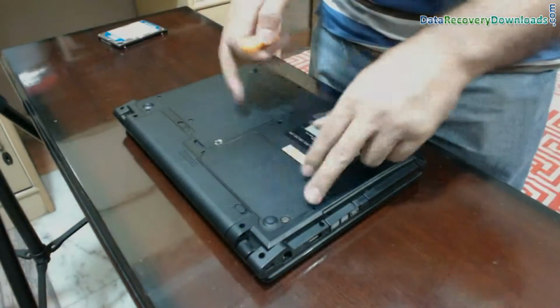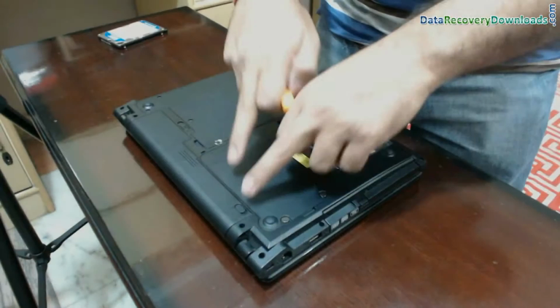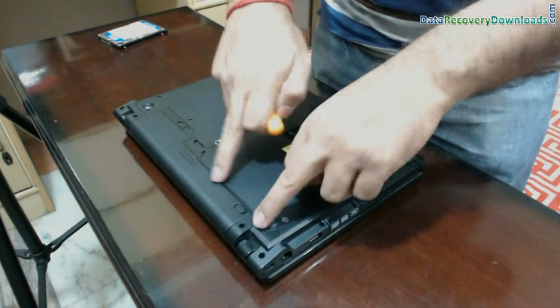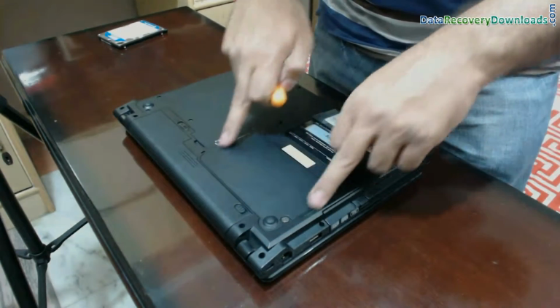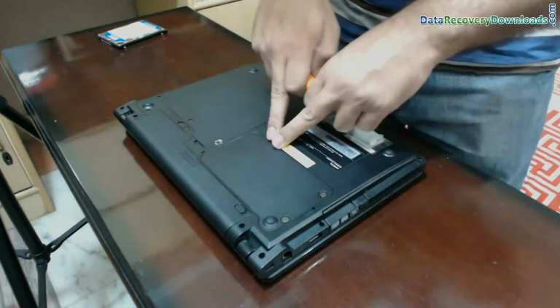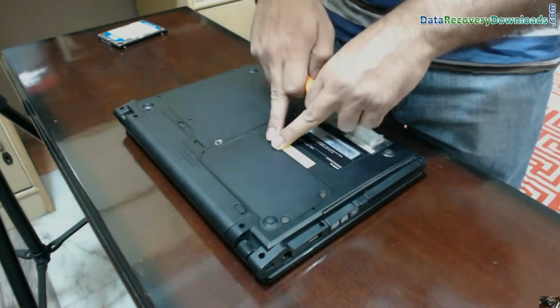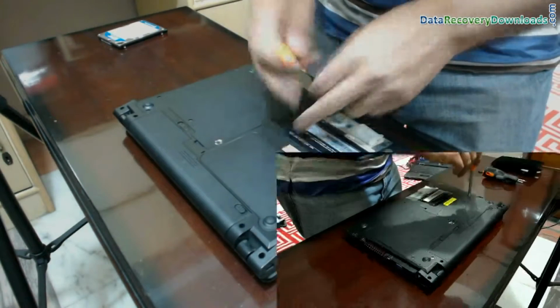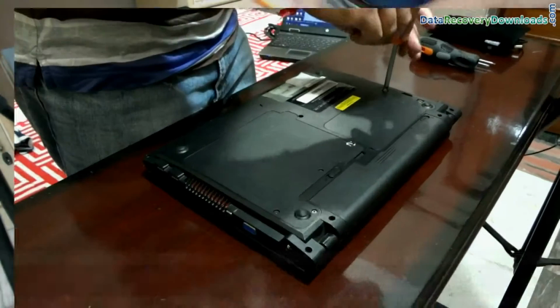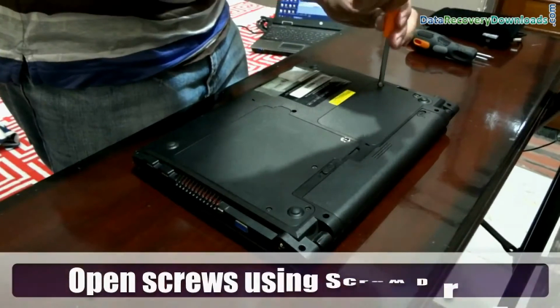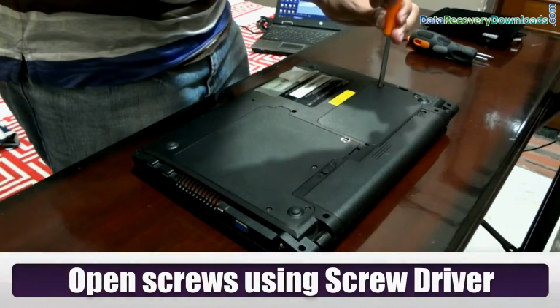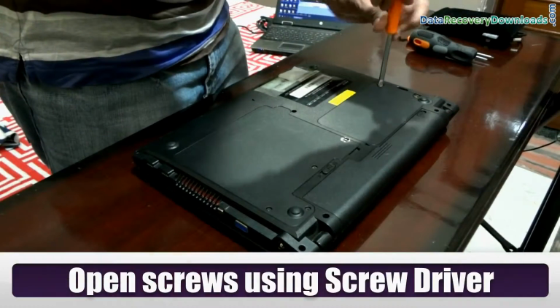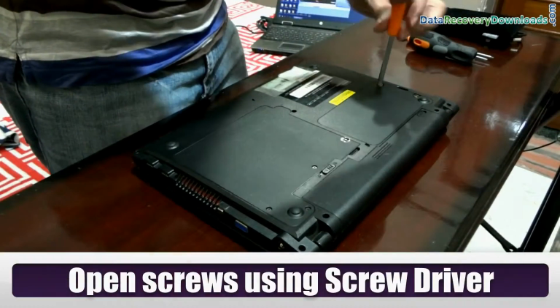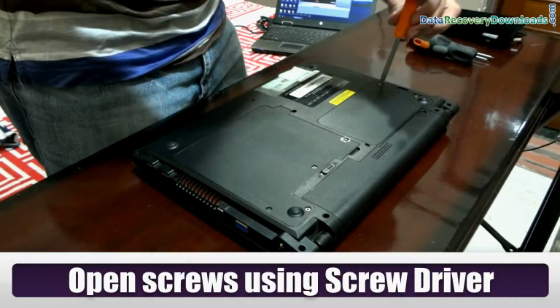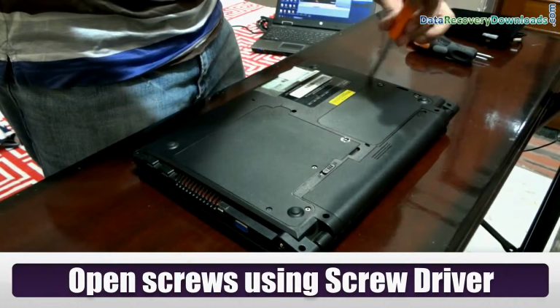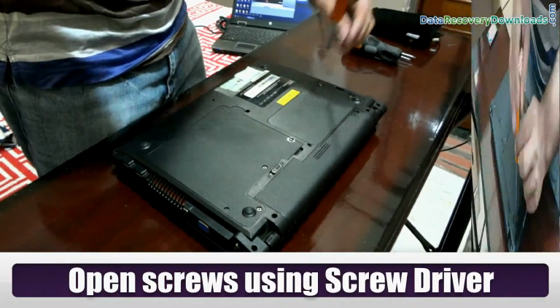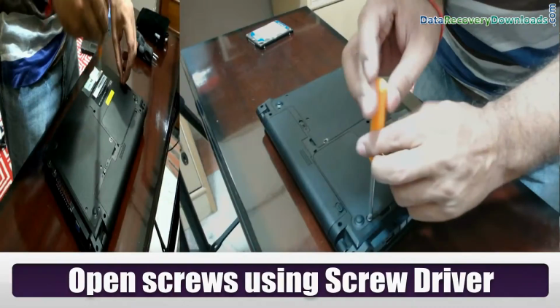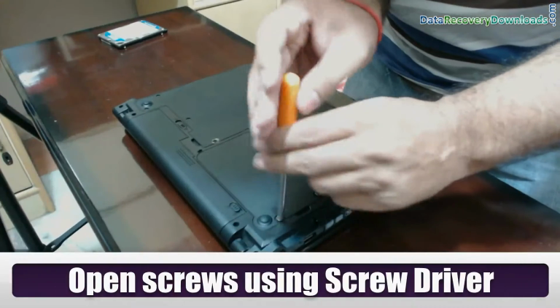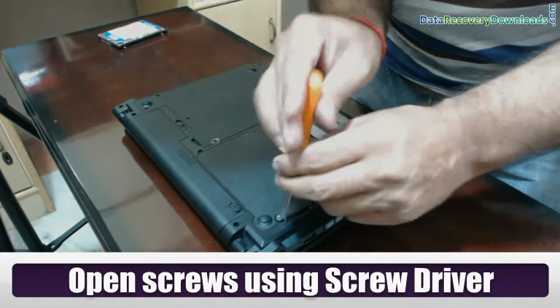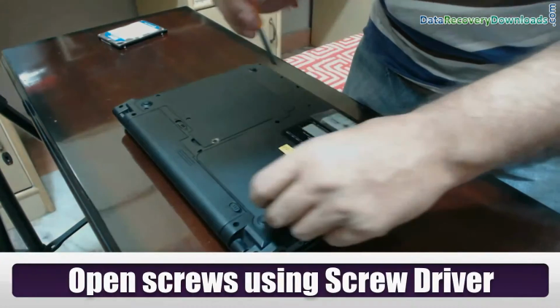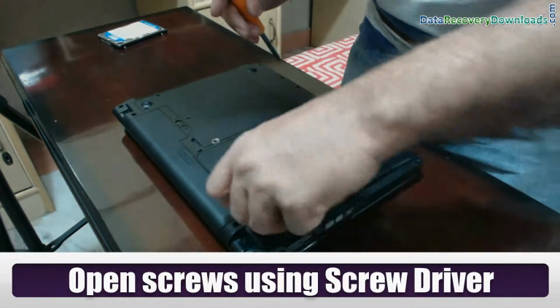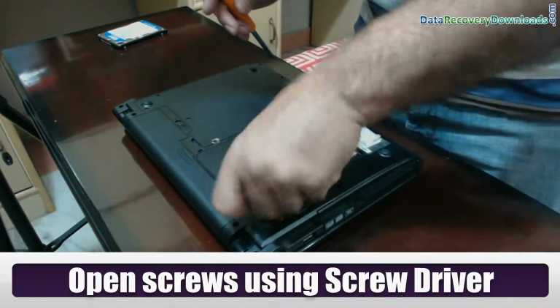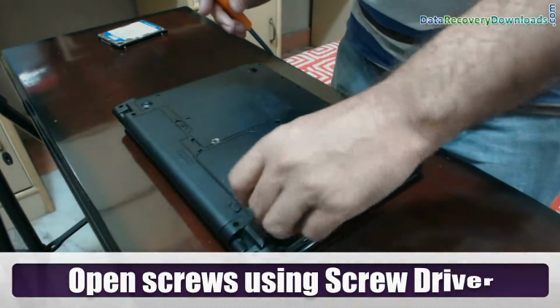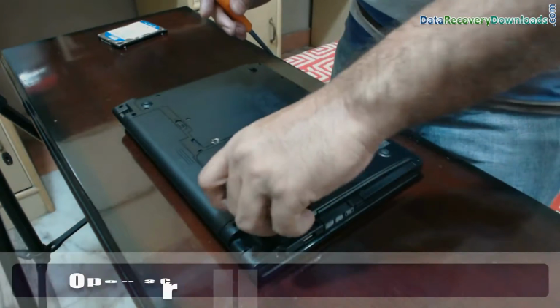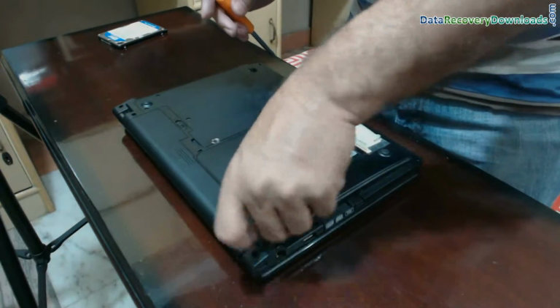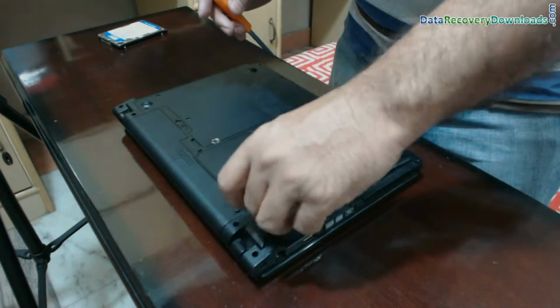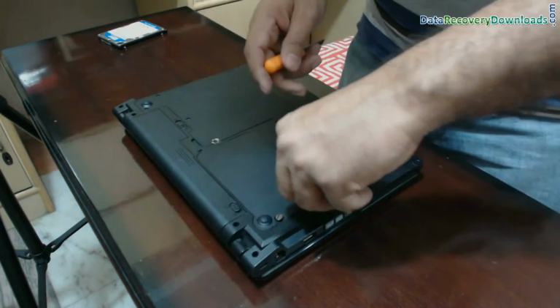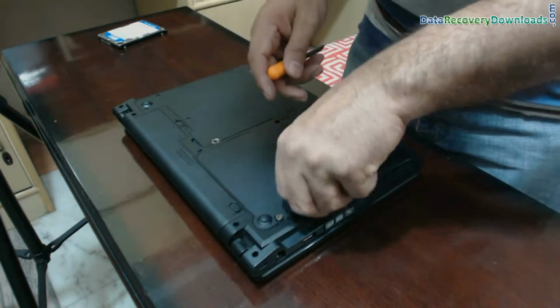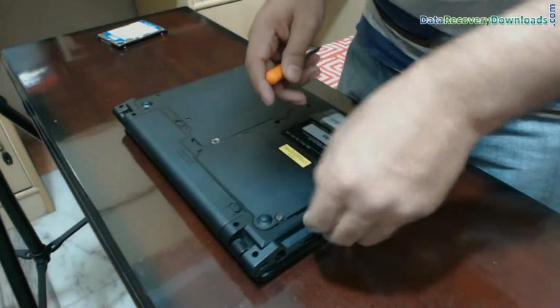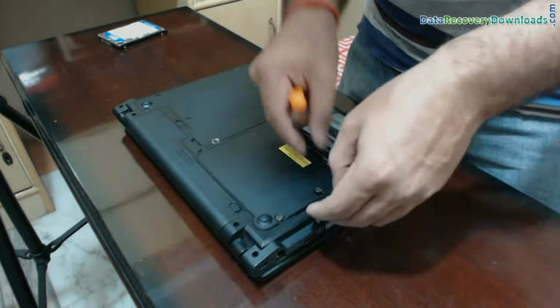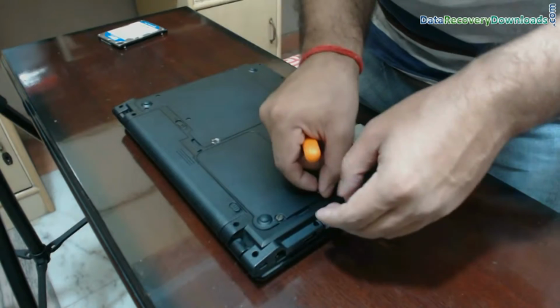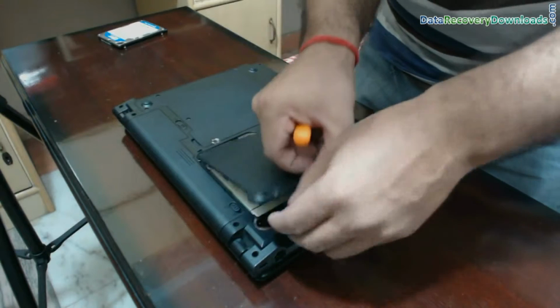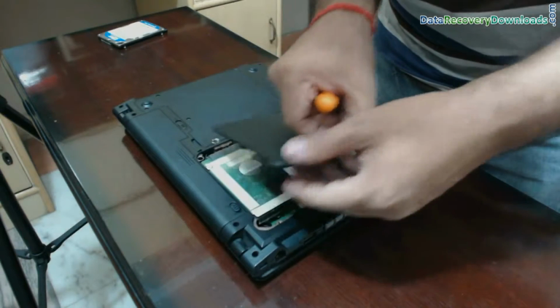This is the hard disk area. Now open these screws using a screwdriver to remove the cover. In any case, do not apply any force on the laptop screws — generally they are not so tight.